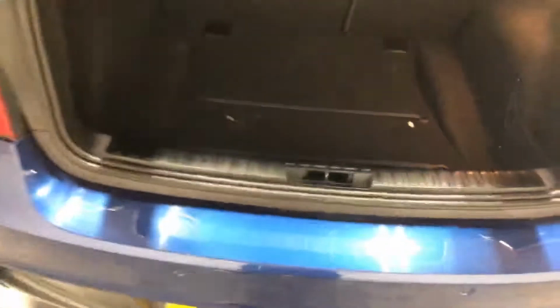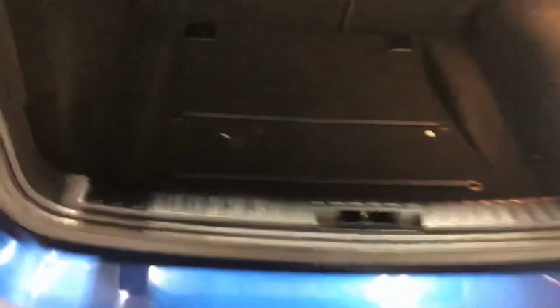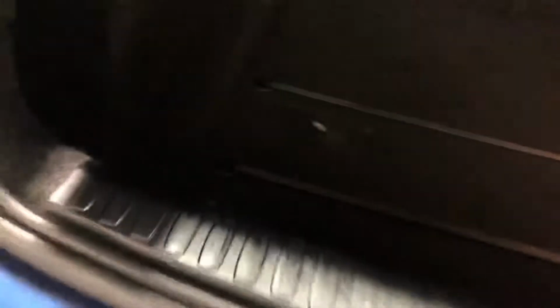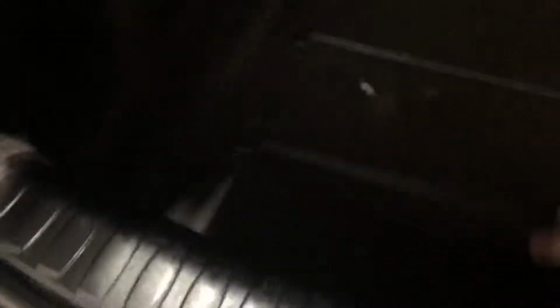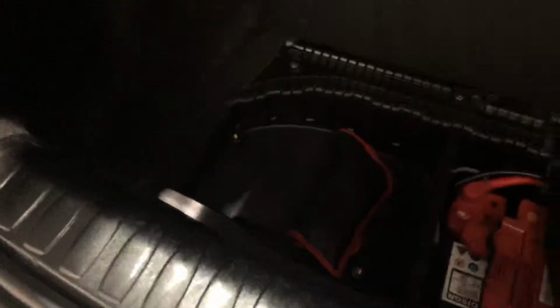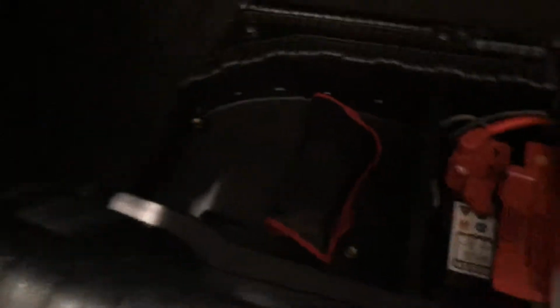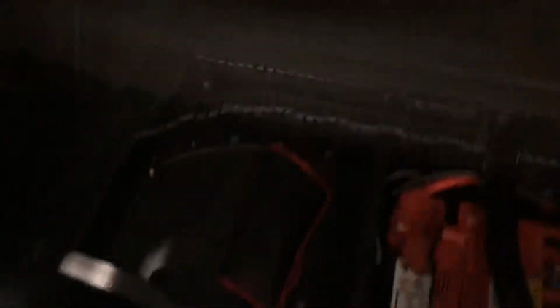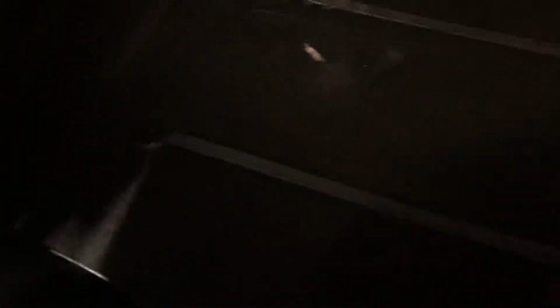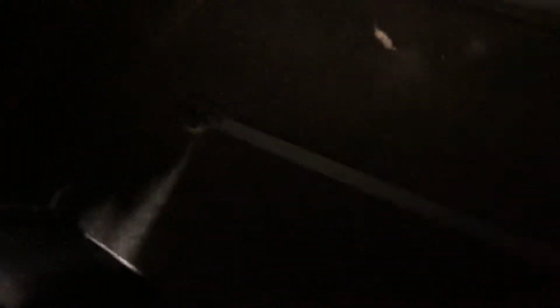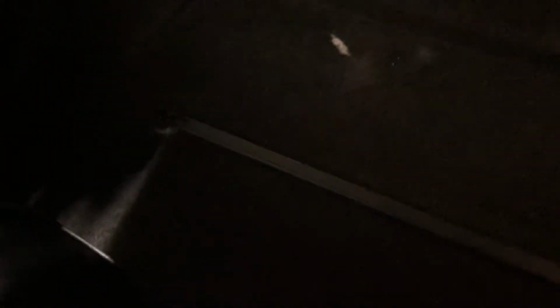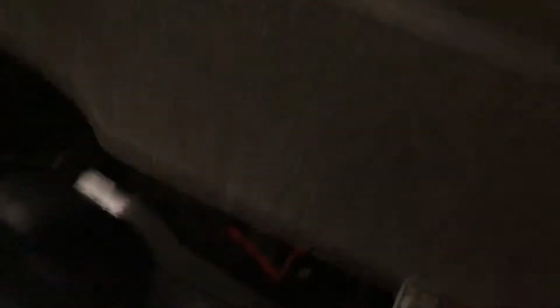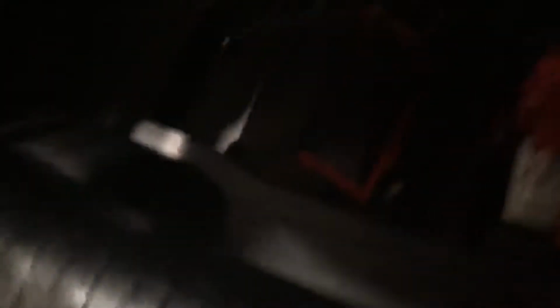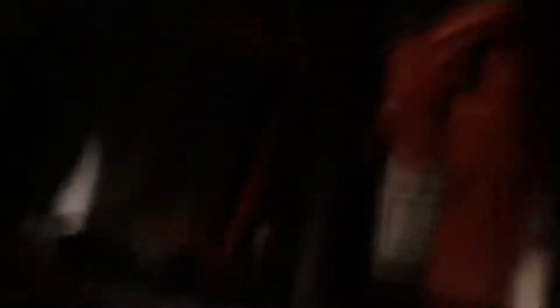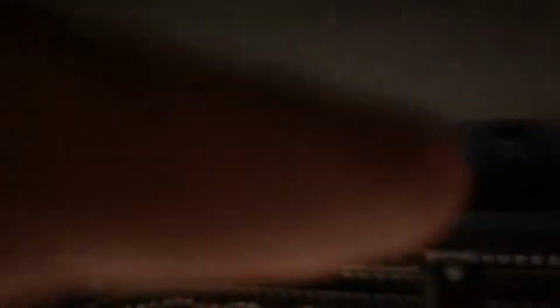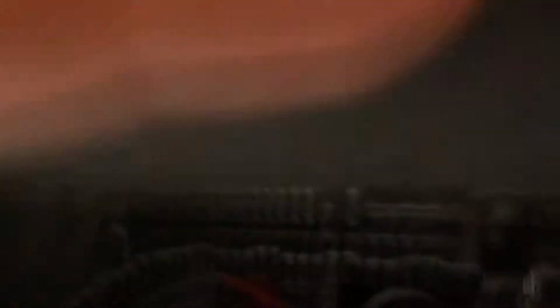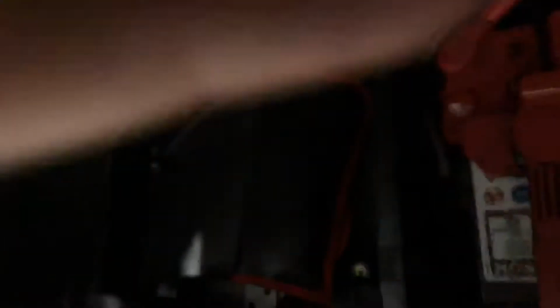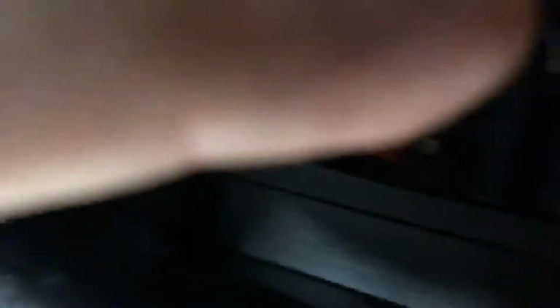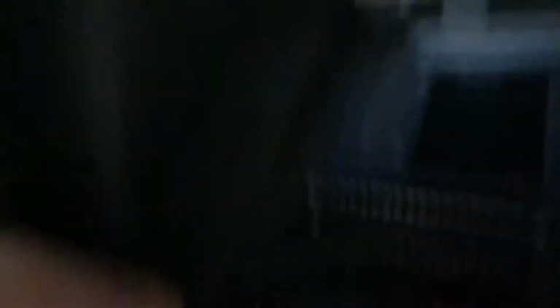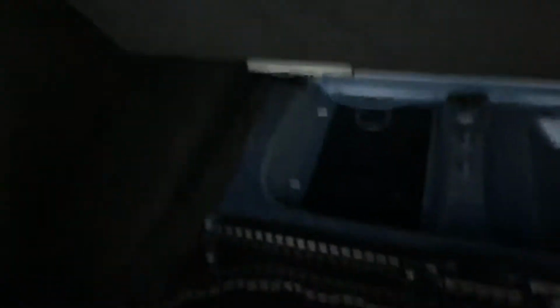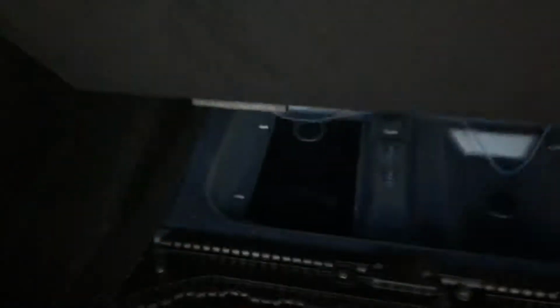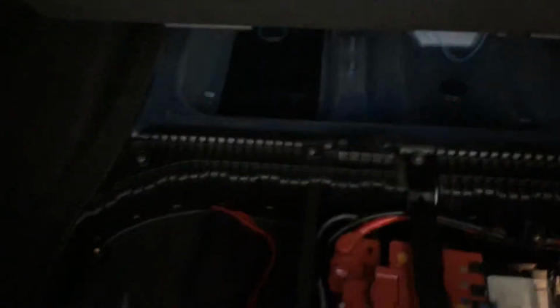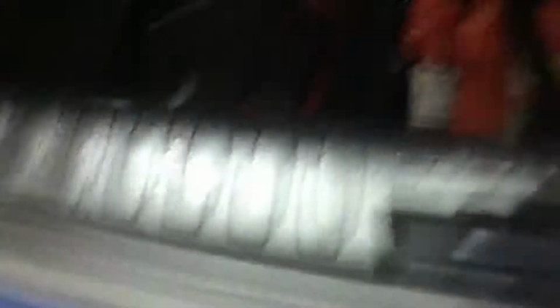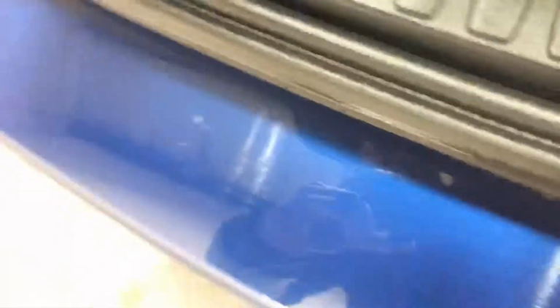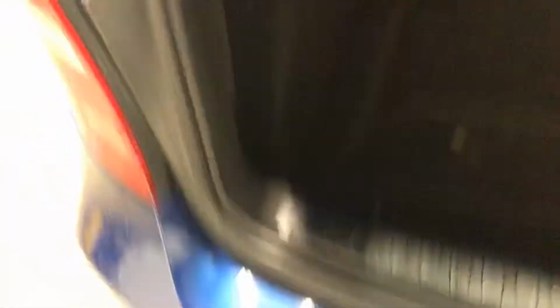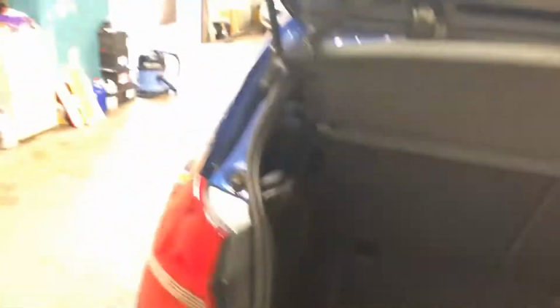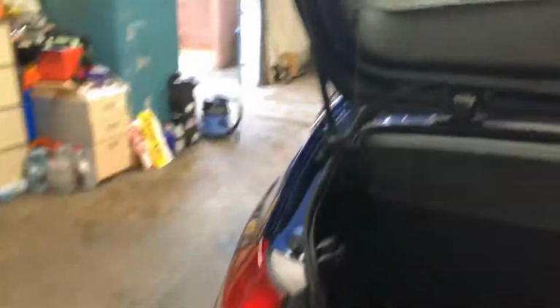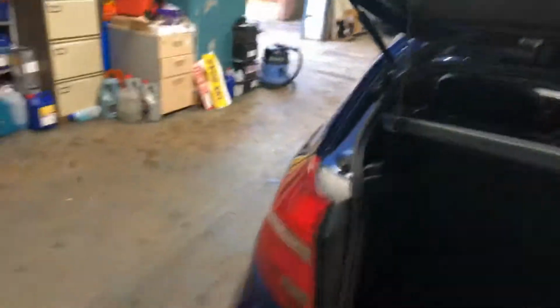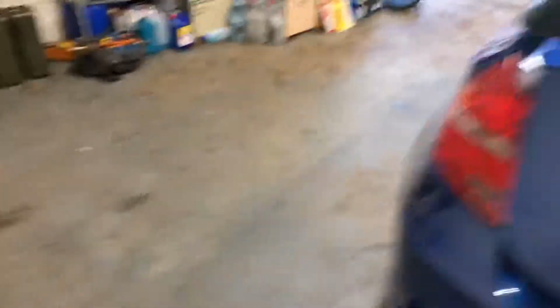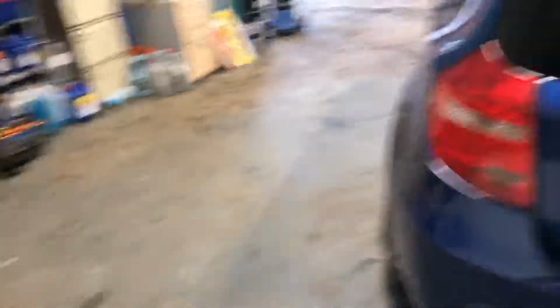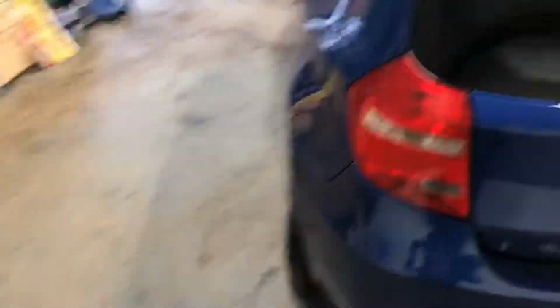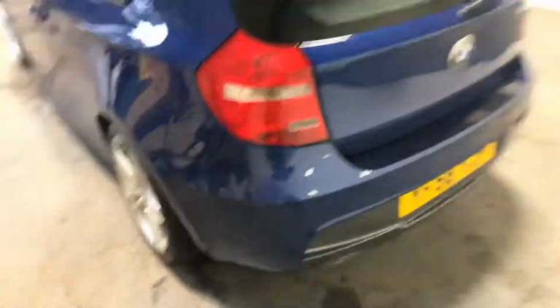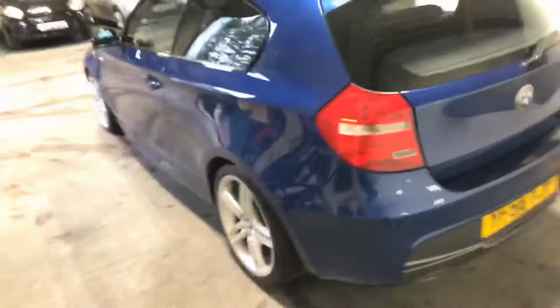There we go. Battery. This is very, very good condition, this car.